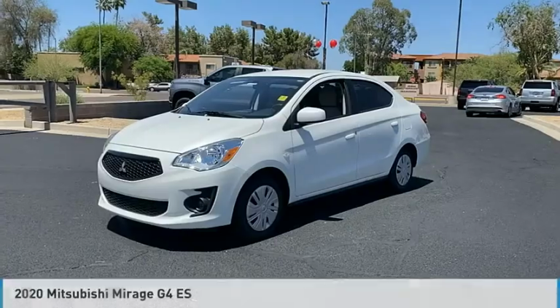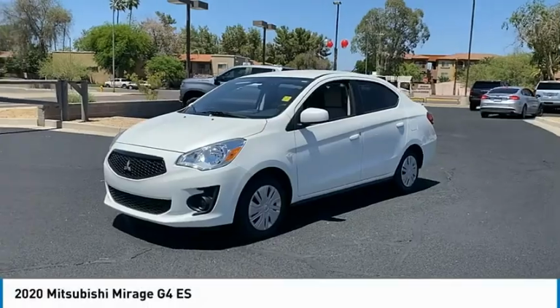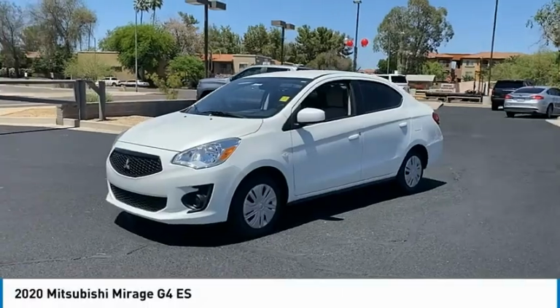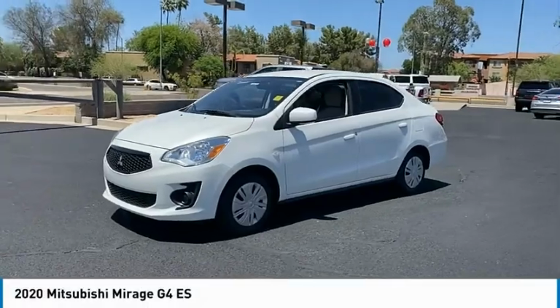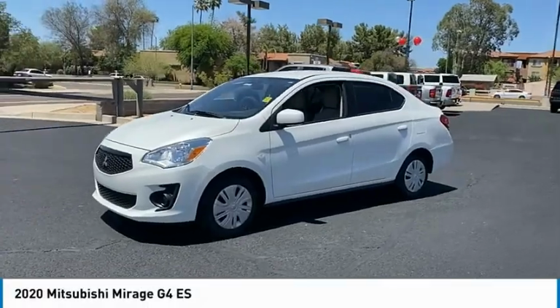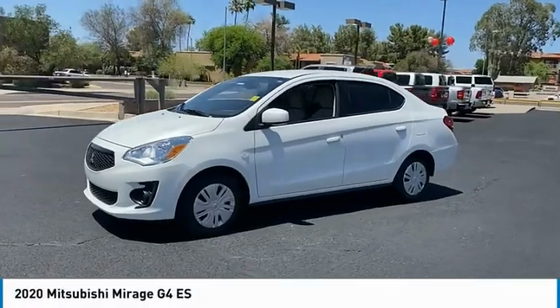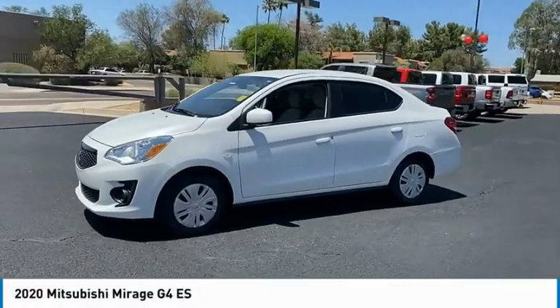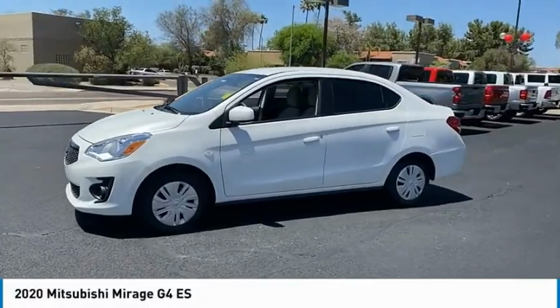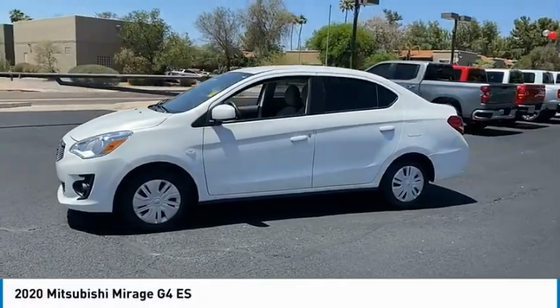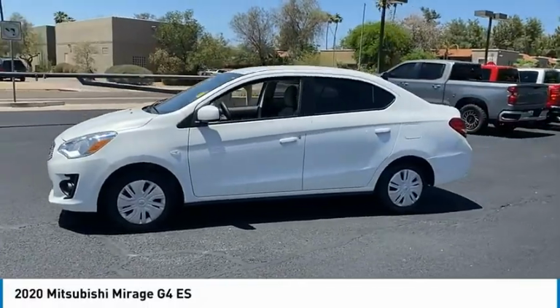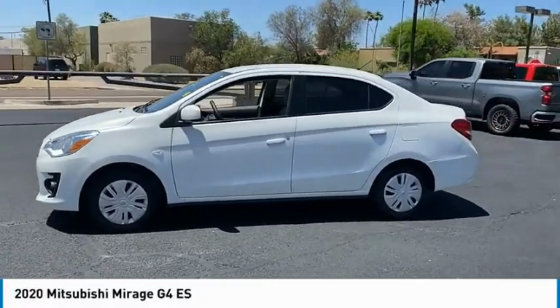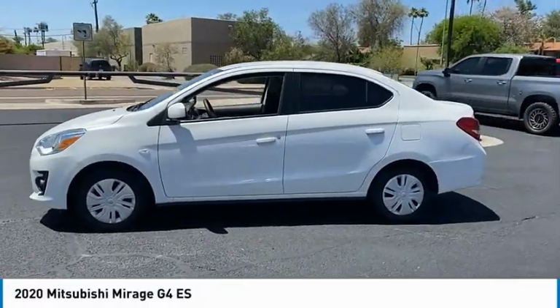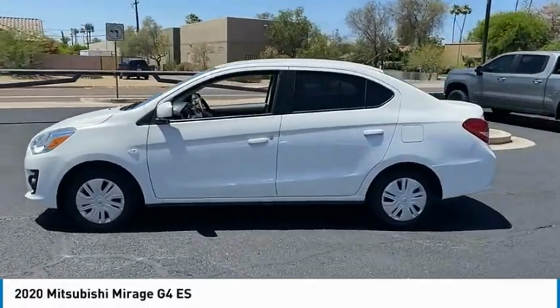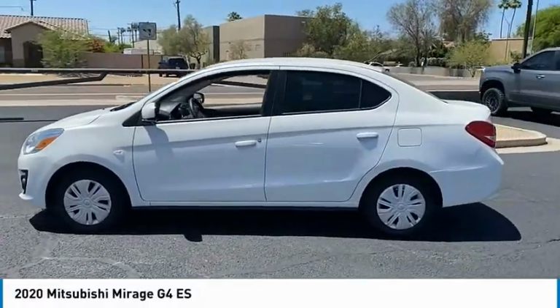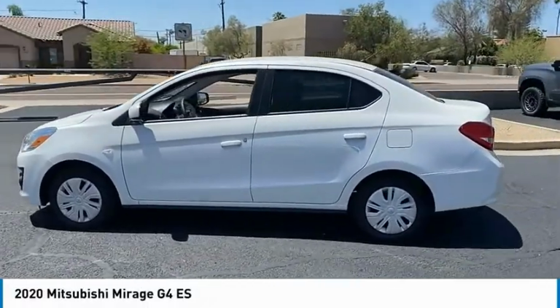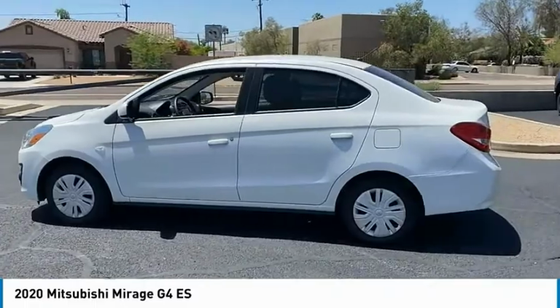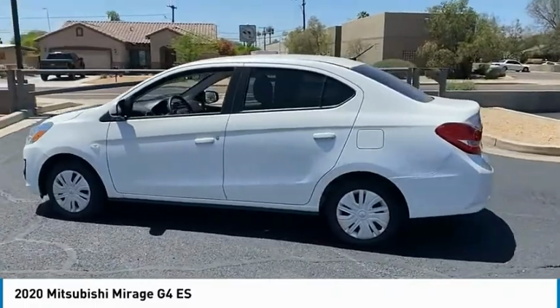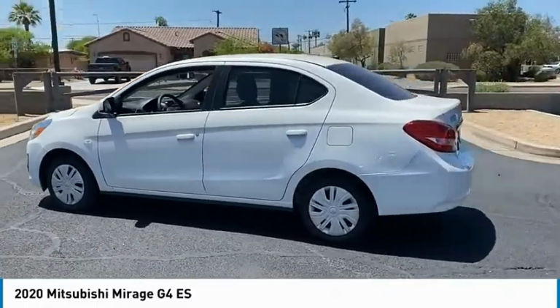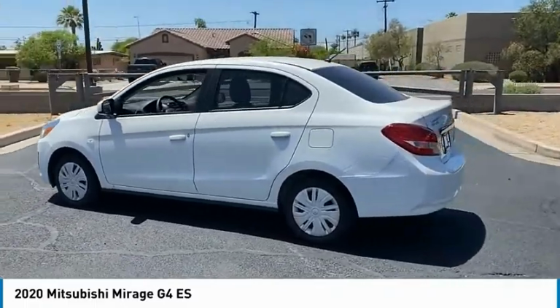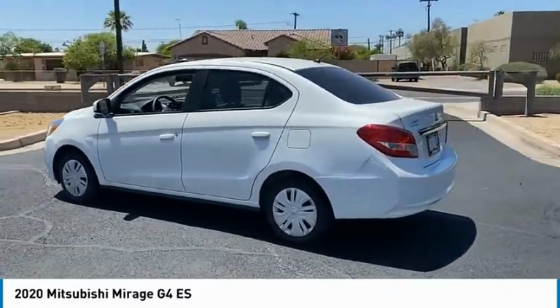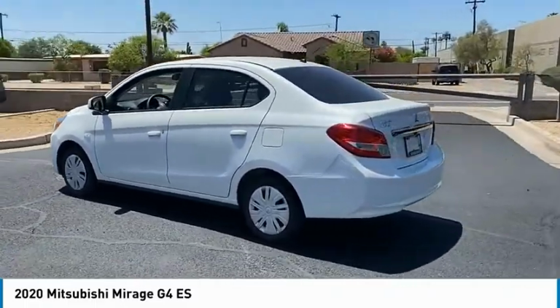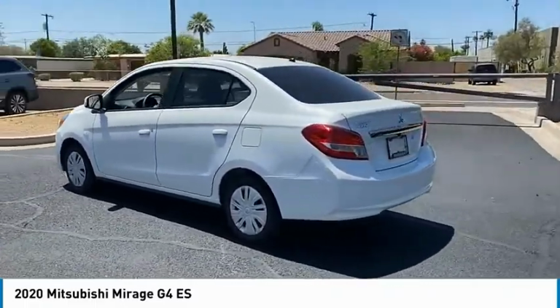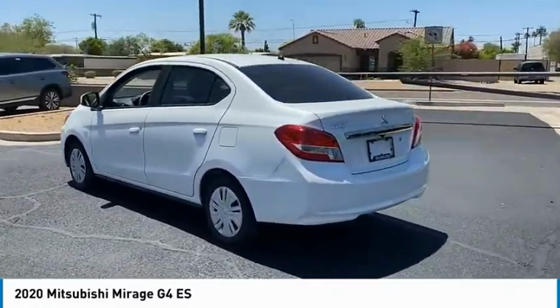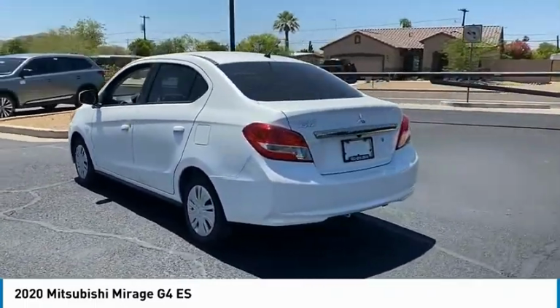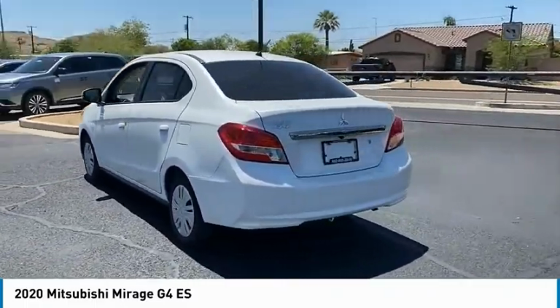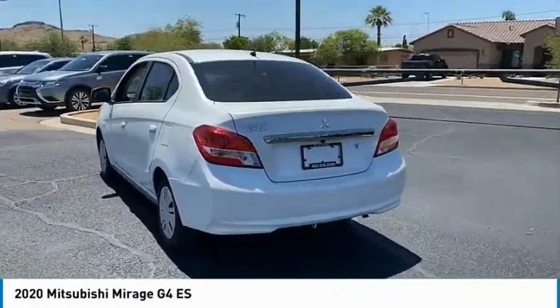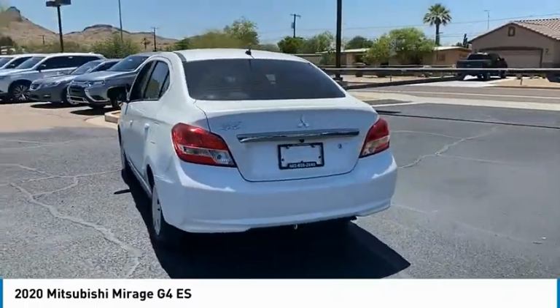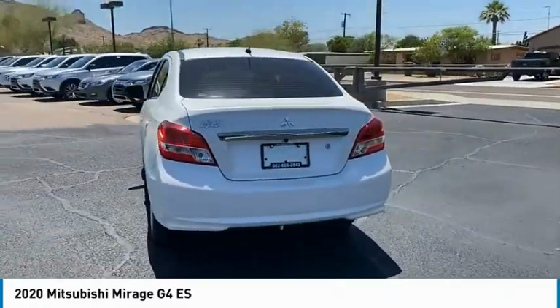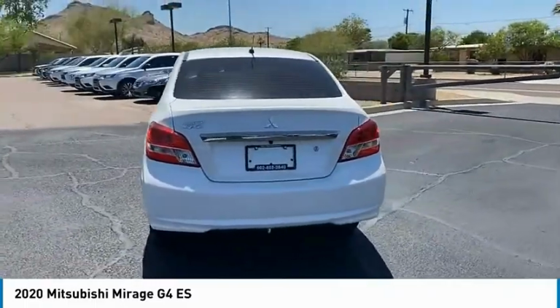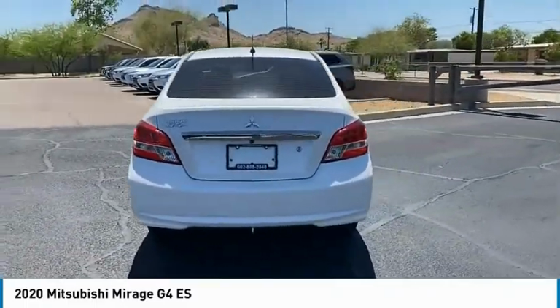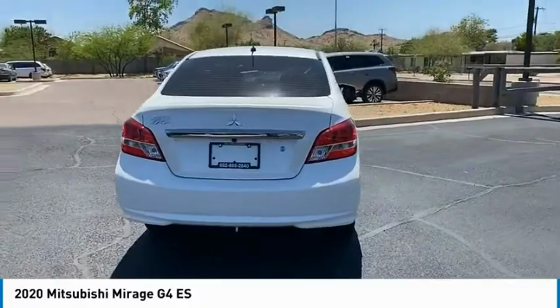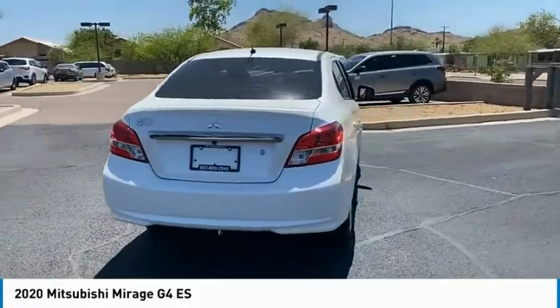Stop by and take a look at the 2020 Mirage G4. The Mitsubishi Mirage G4 is a subcompact sedan with fantastic fuel economy.